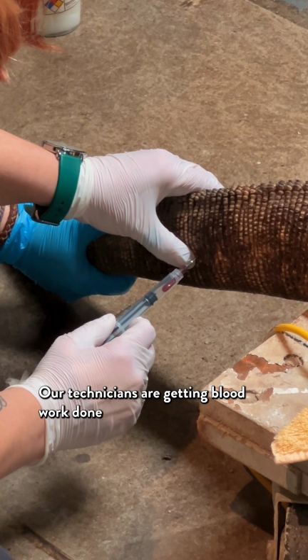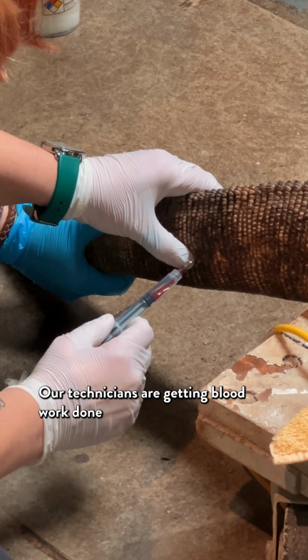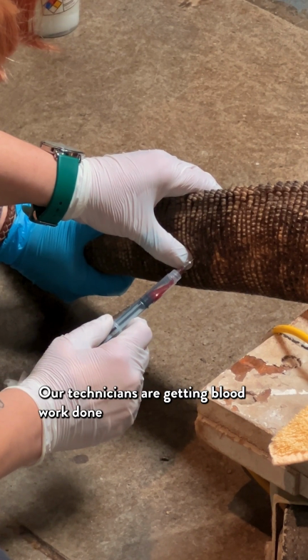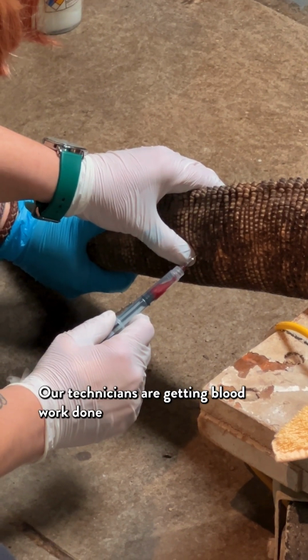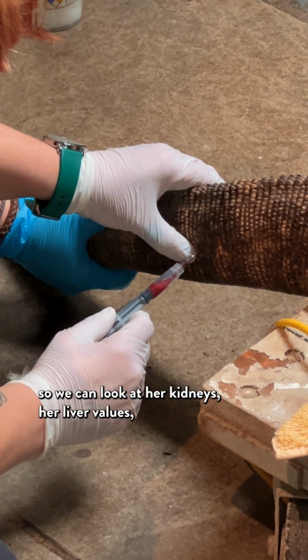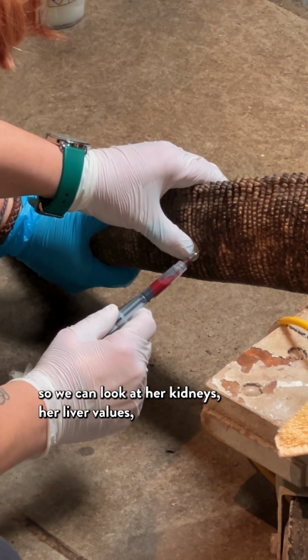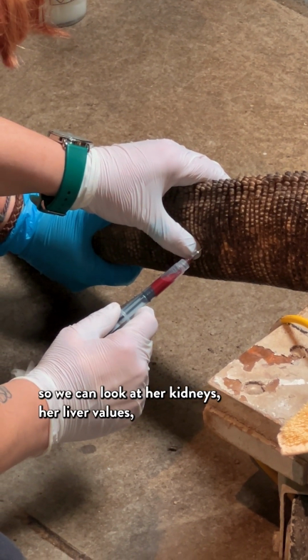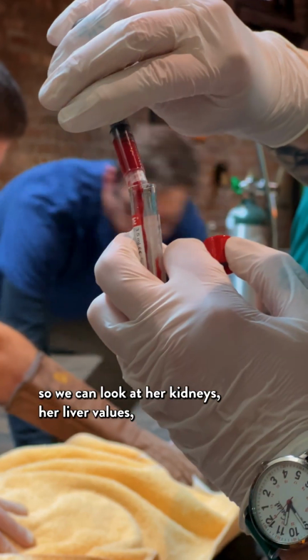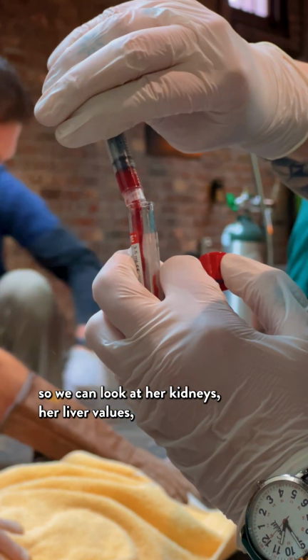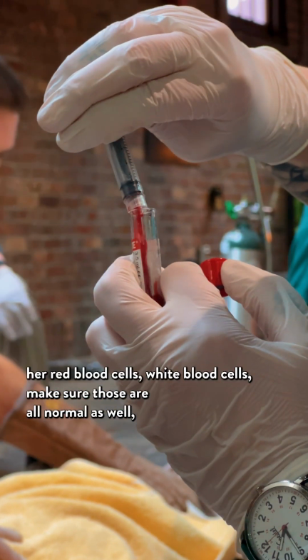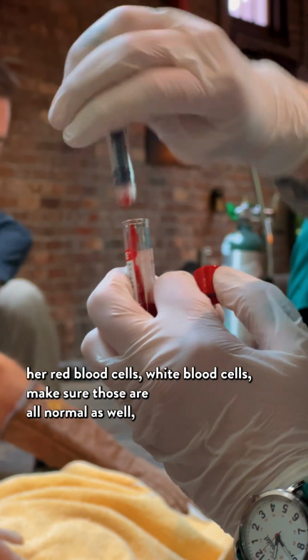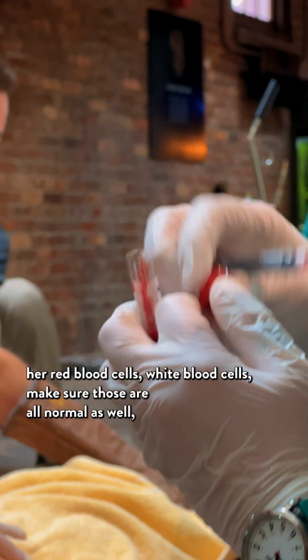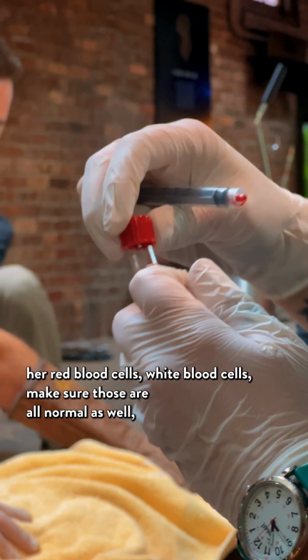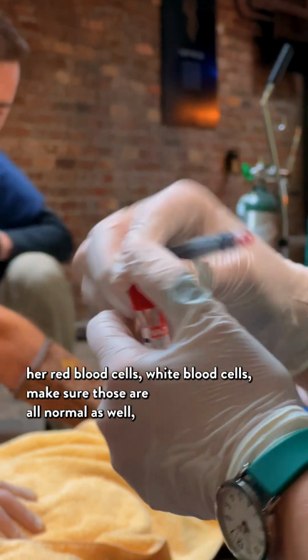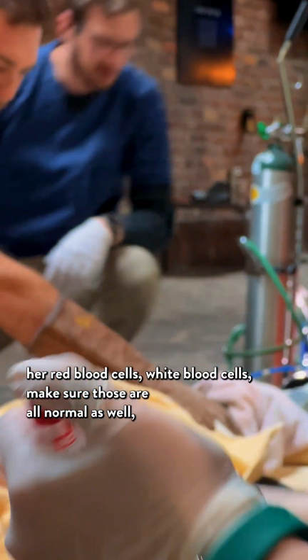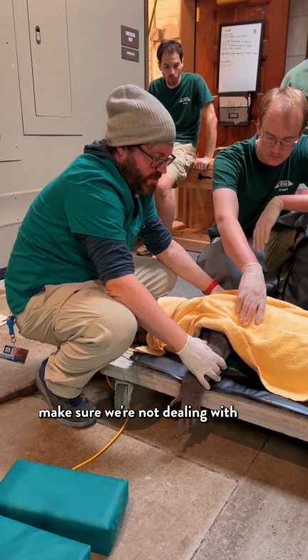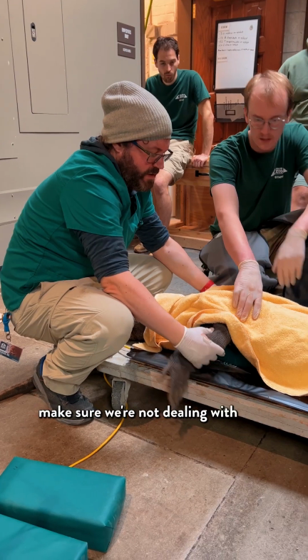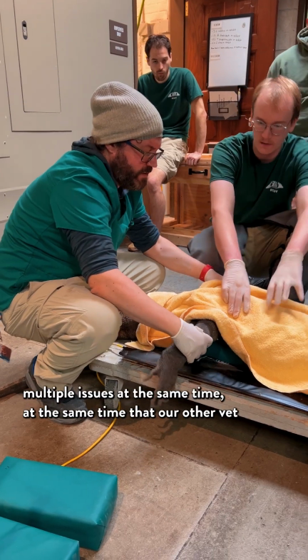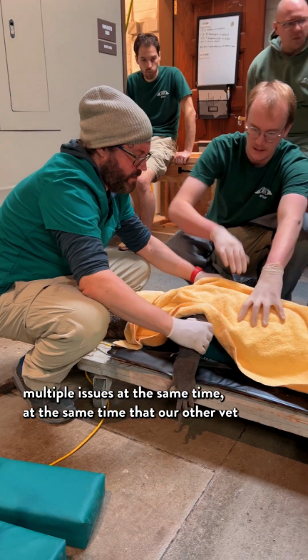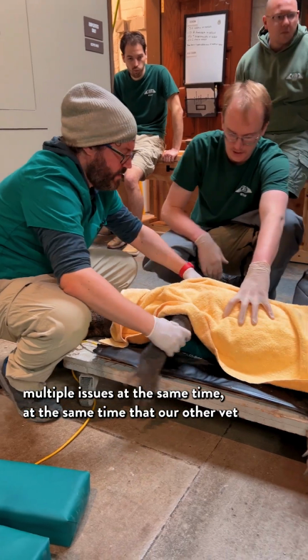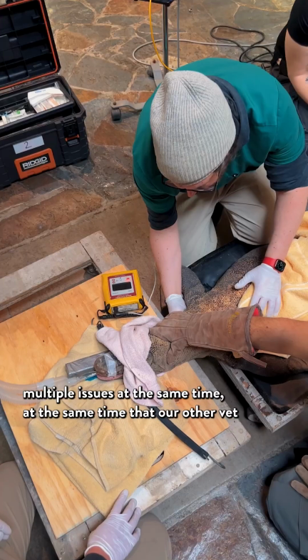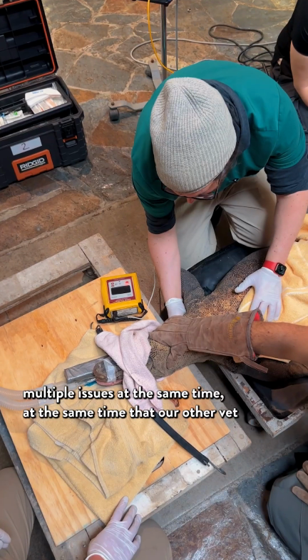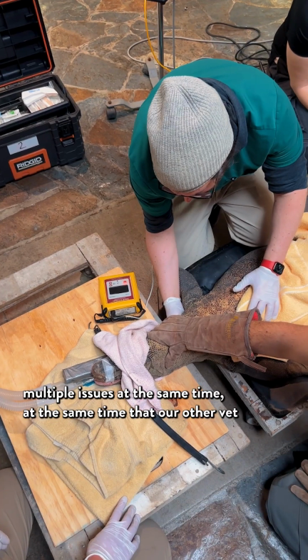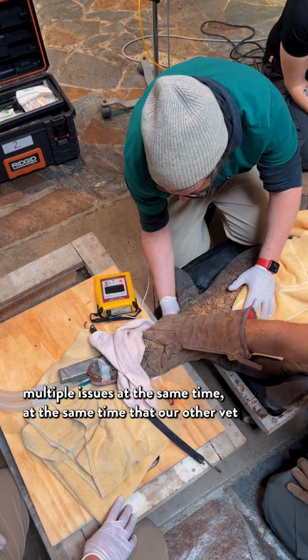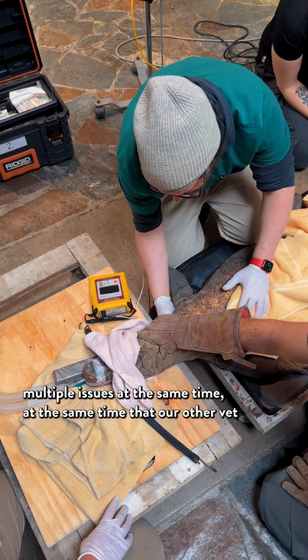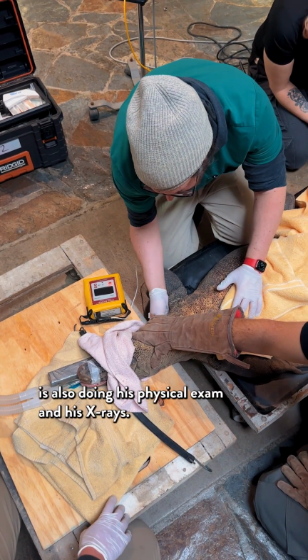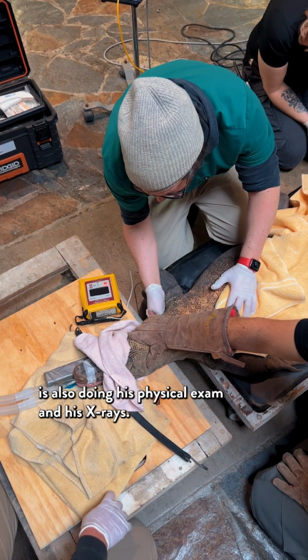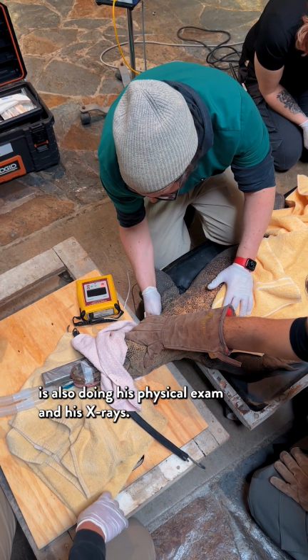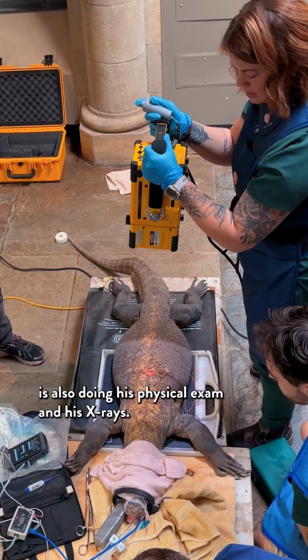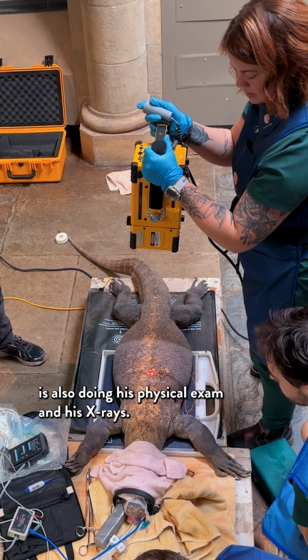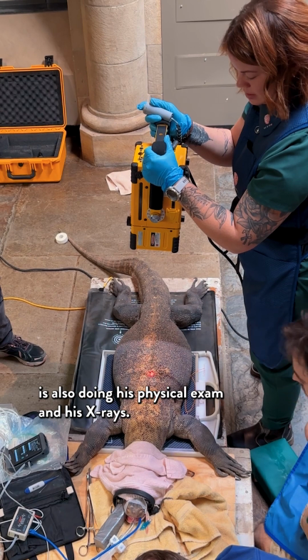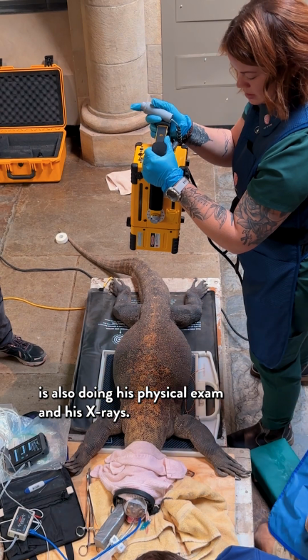Our technicians are getting blood work done so we can look at her kidneys, her liver values, her red blood cells, white blood cells — making sure those are all normal as well, and making sure we're not dealing with multiple issues at the same time. Our other vet is also doing his physical exam and his x-rays.